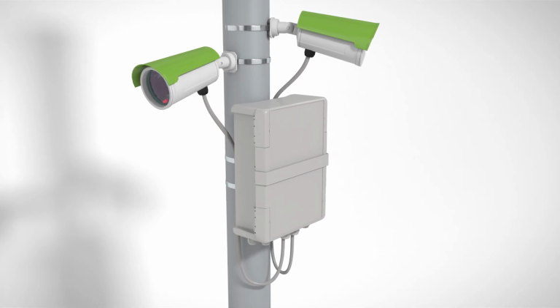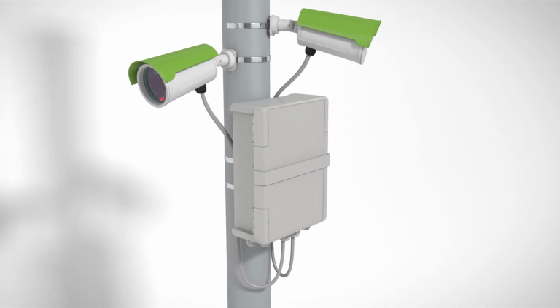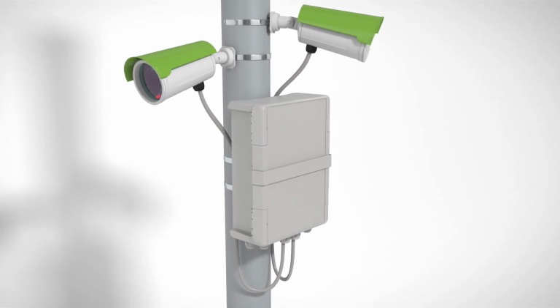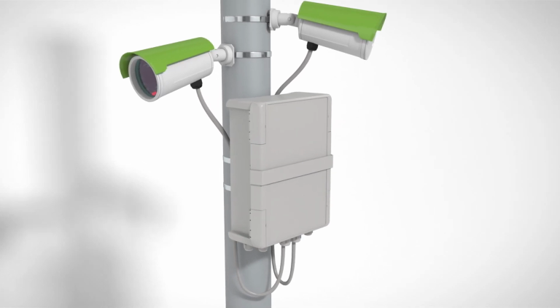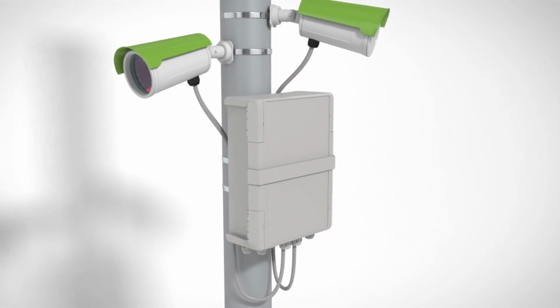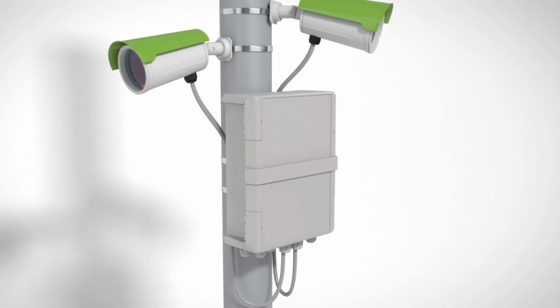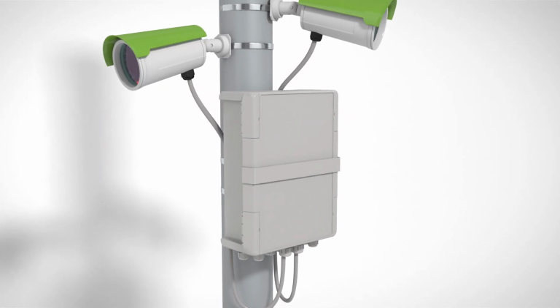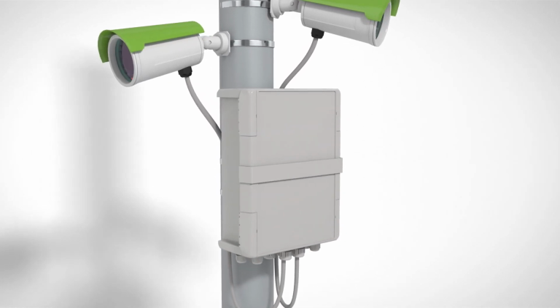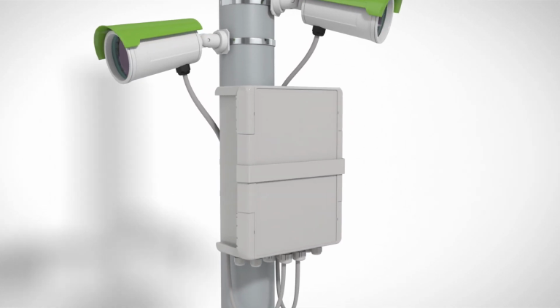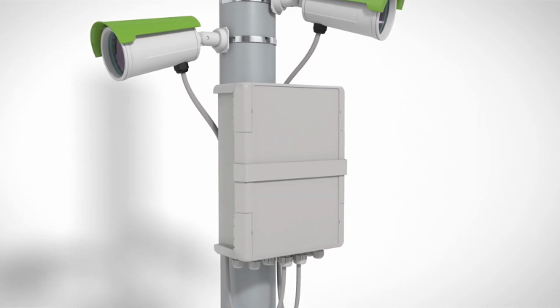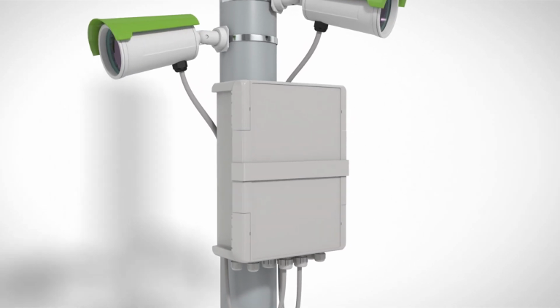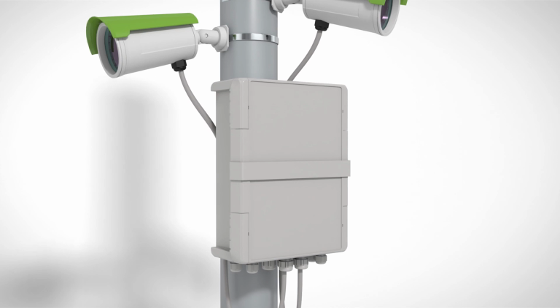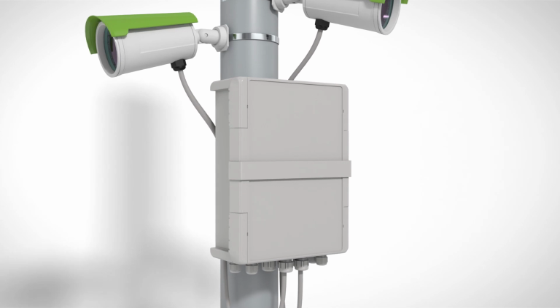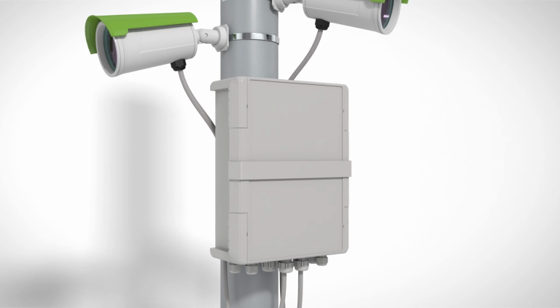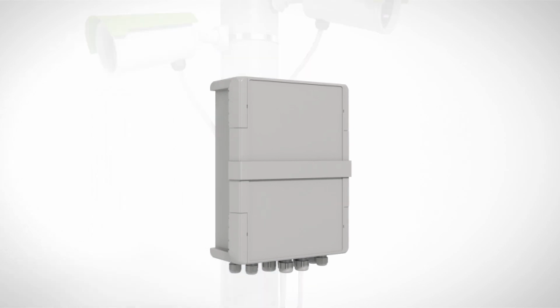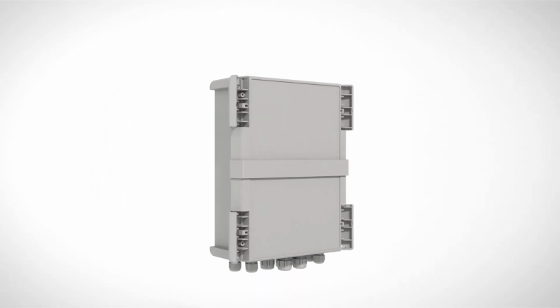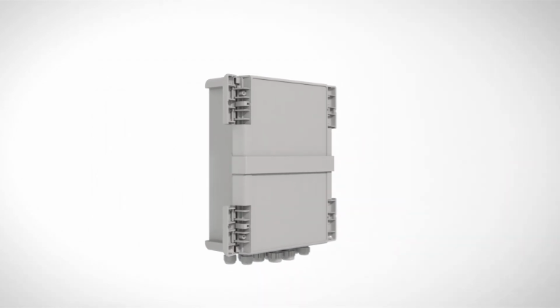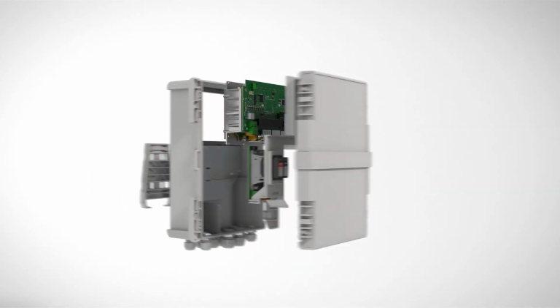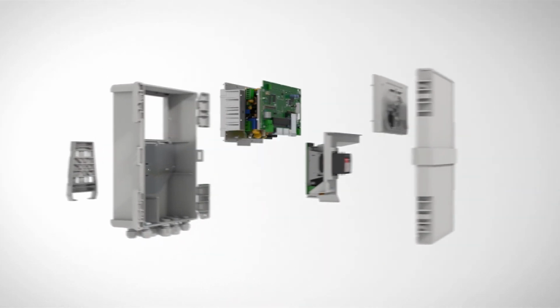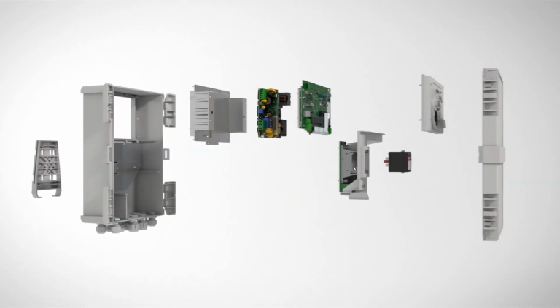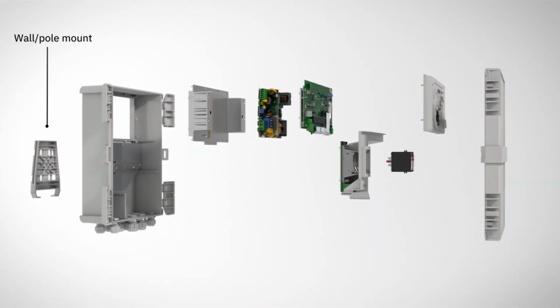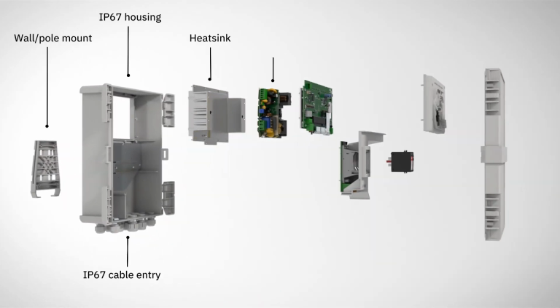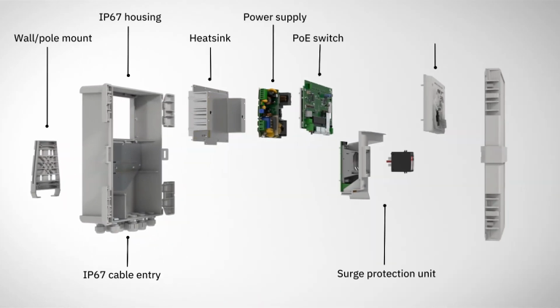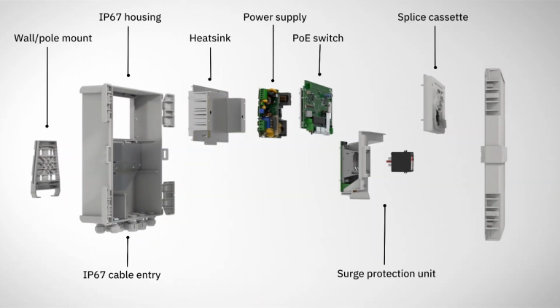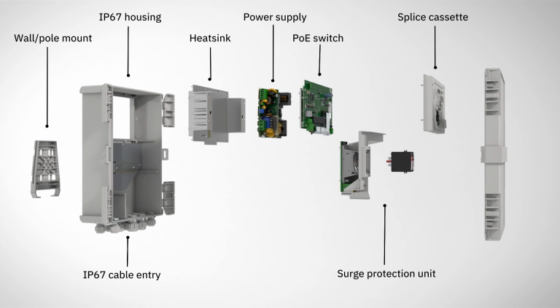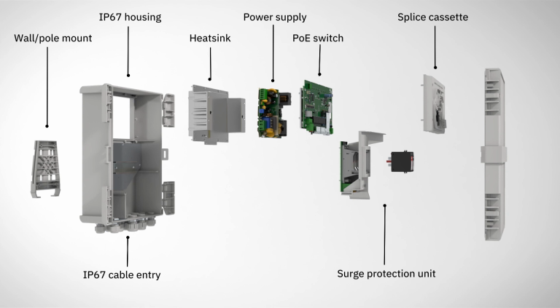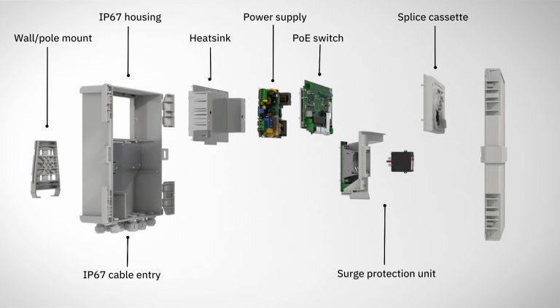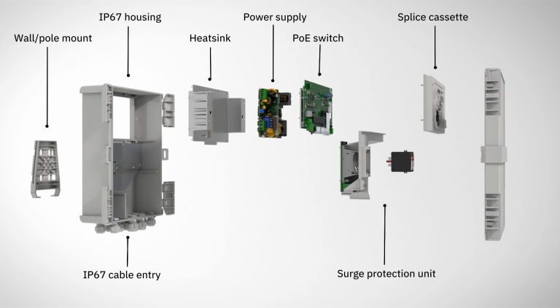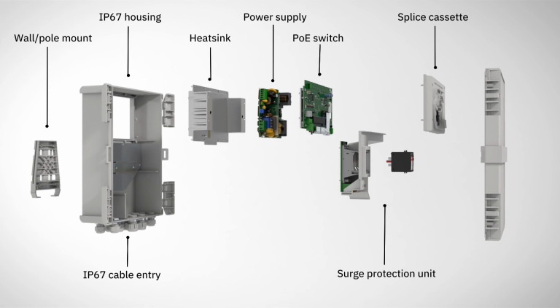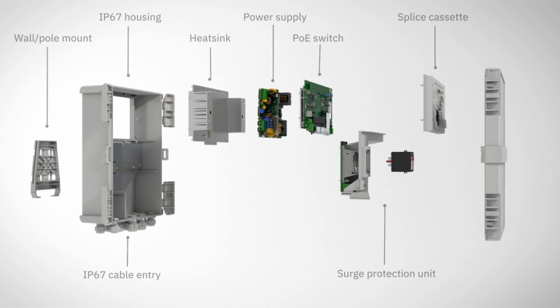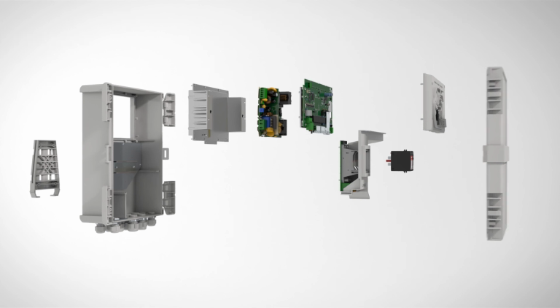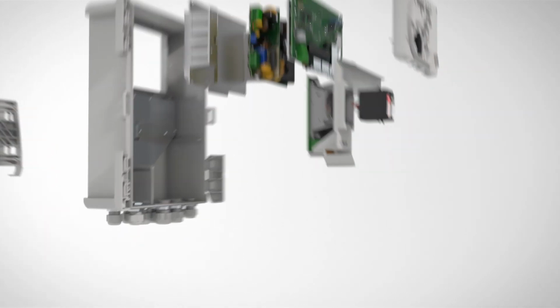The Smart Ethernet Box is an all-in-one device for connecting your surveillance camera. It is more compact than conventional control box solutions and enables time savings during planning, procurement and installation.